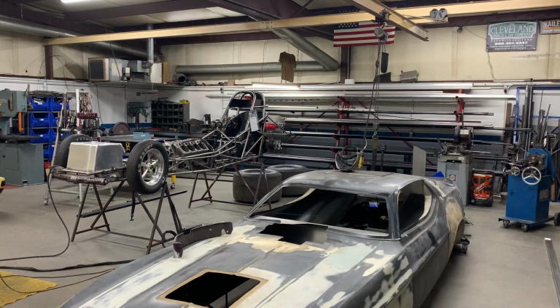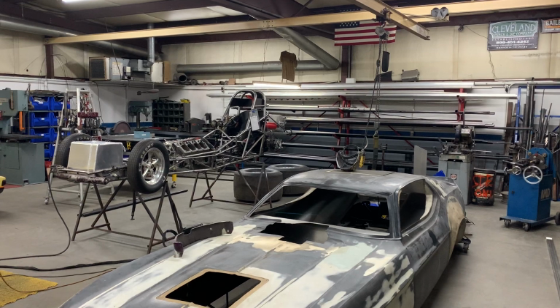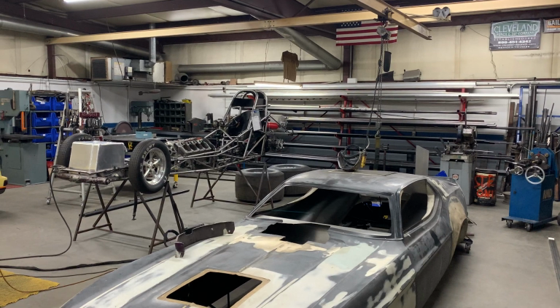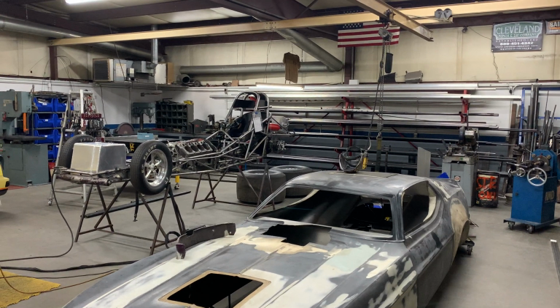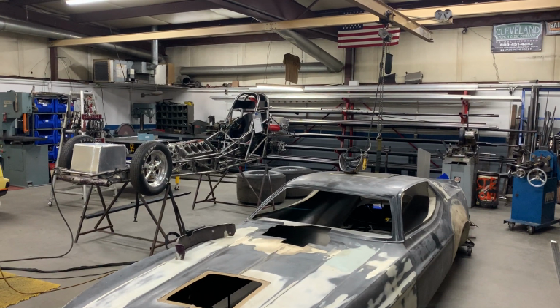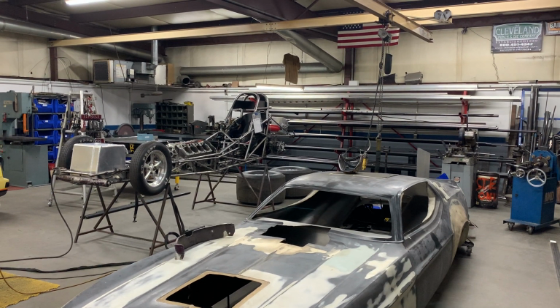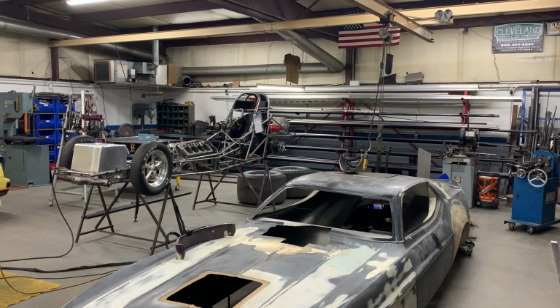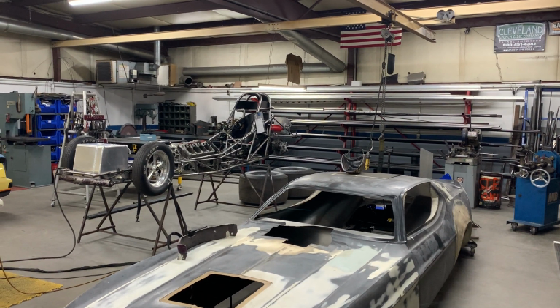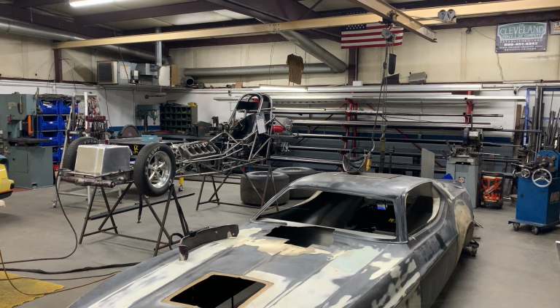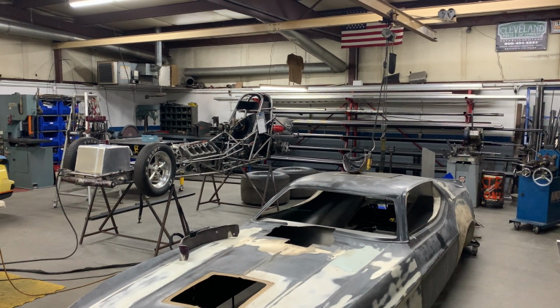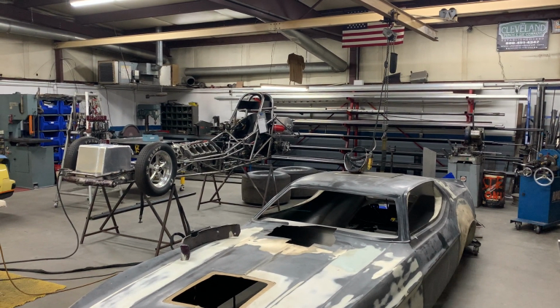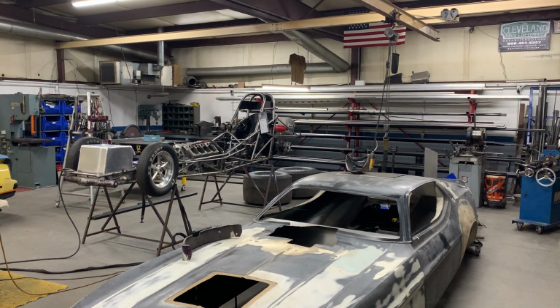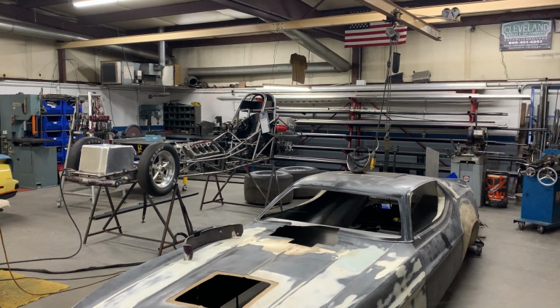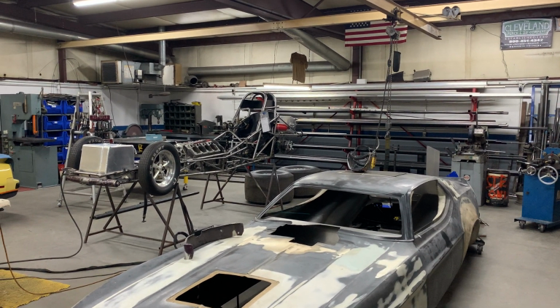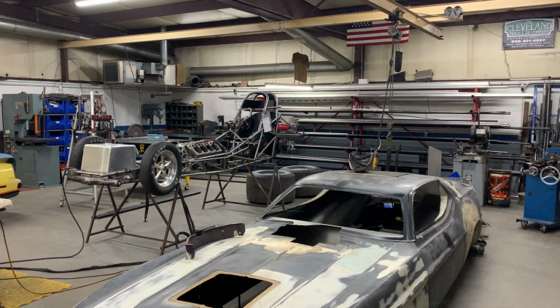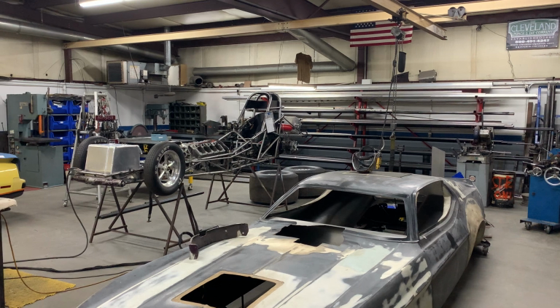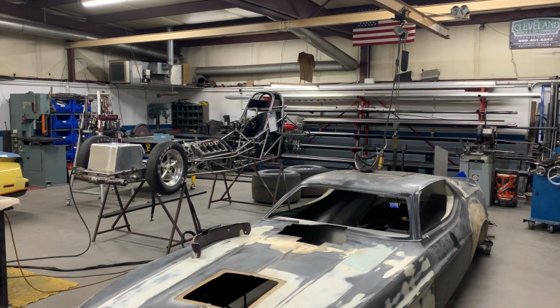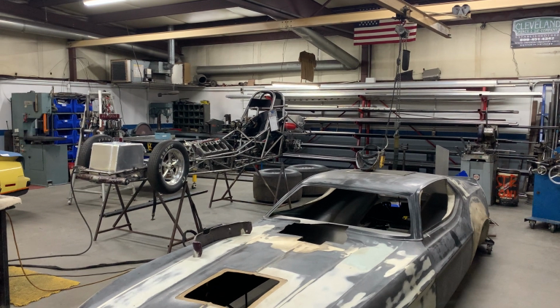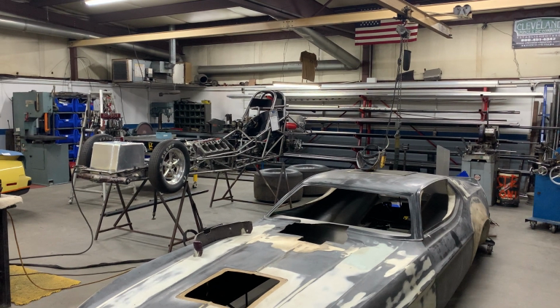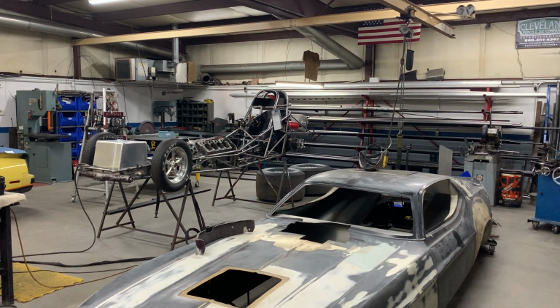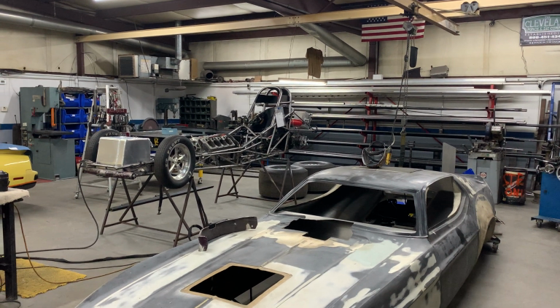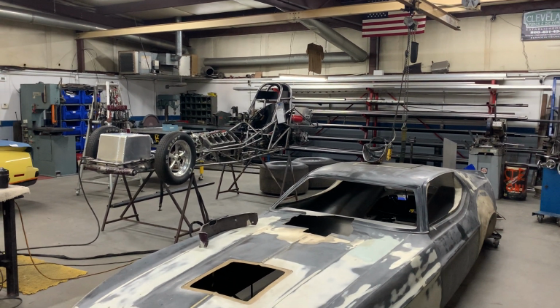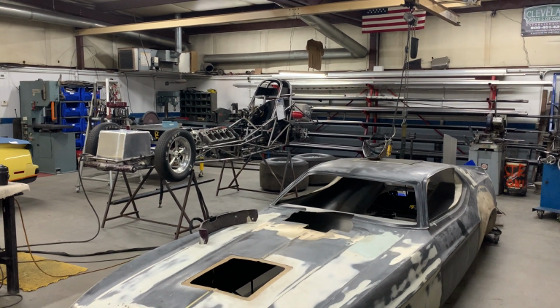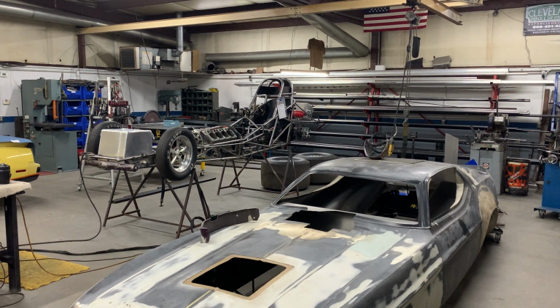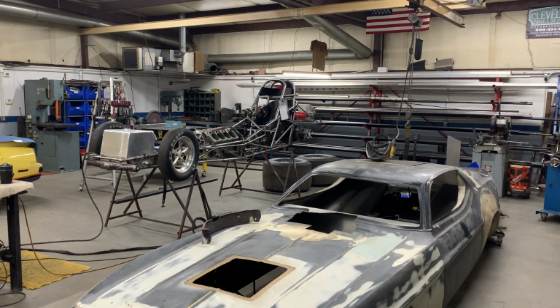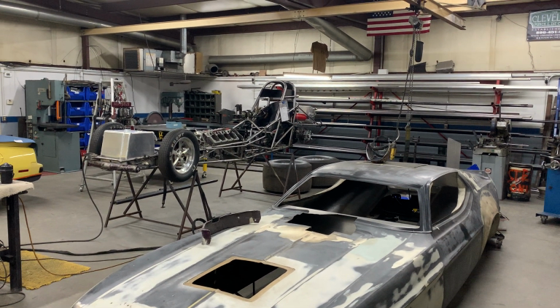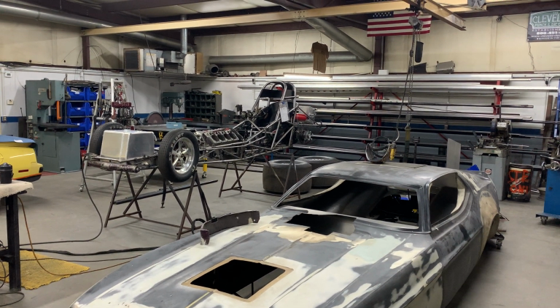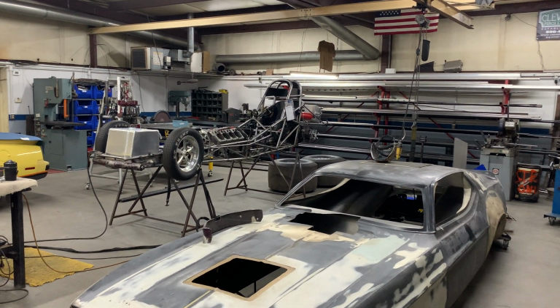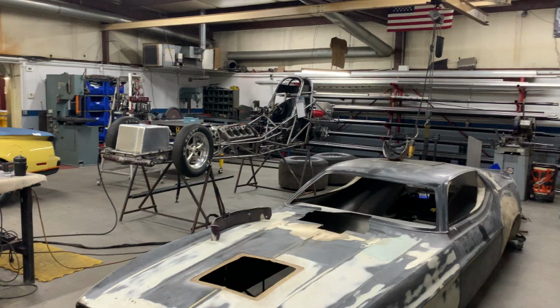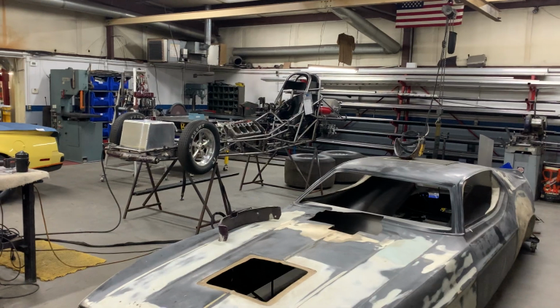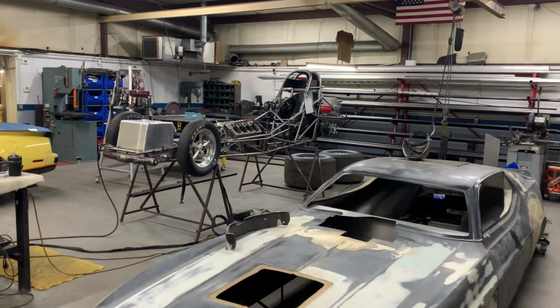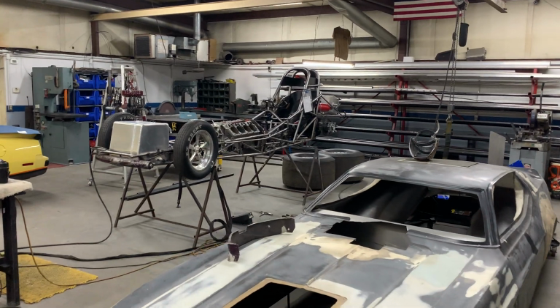Hi, this is Phil Hartman with PH Fabrication Horton Race Cars, just wanted to give you guys a weekly shop update, hope everyone is doing well. It's been a busy week here at the shop — we made some more progress on the funny car.